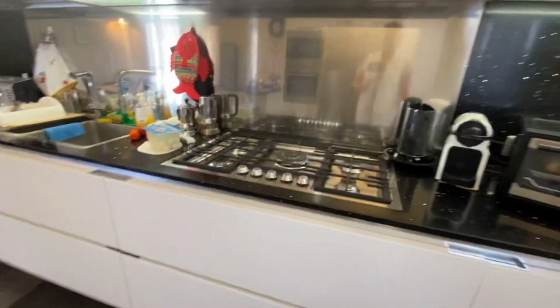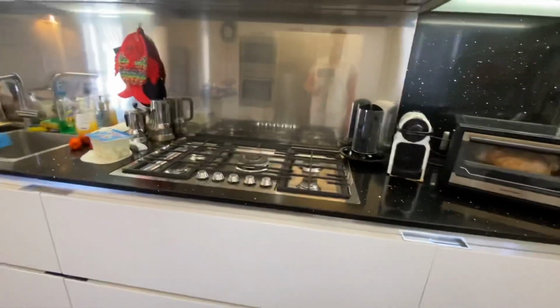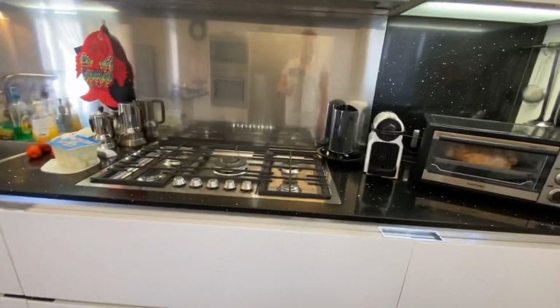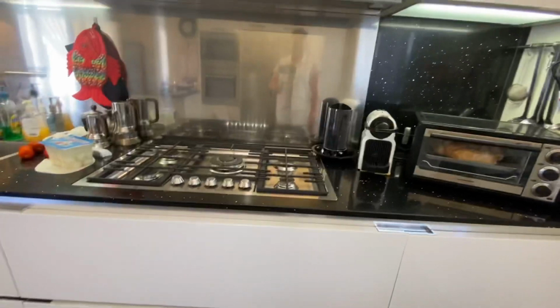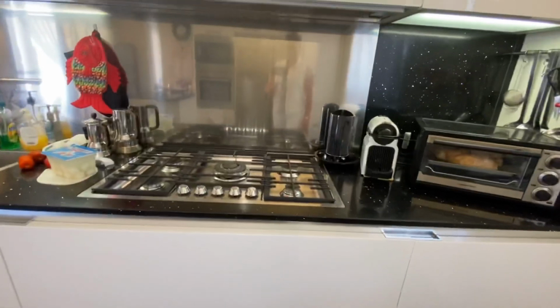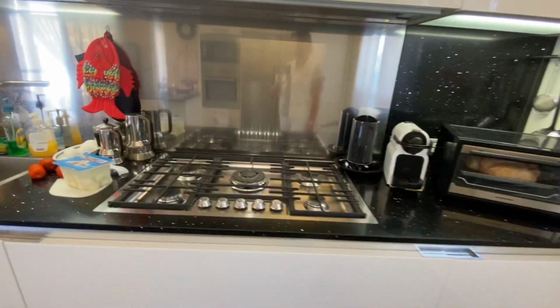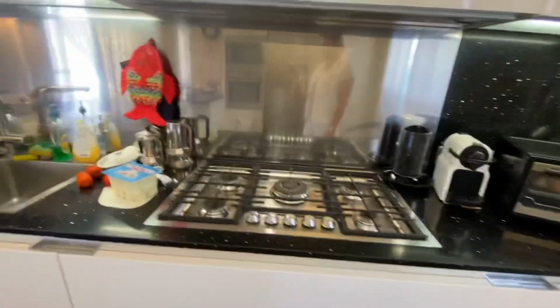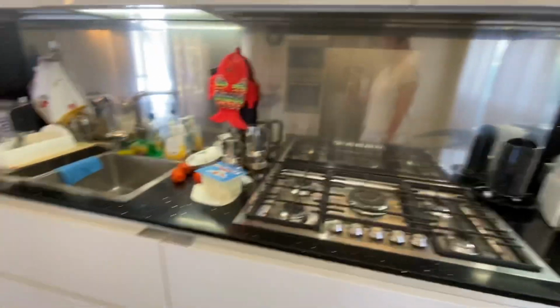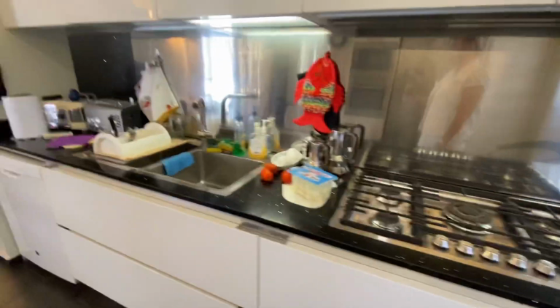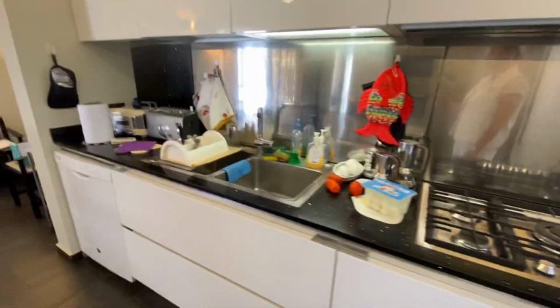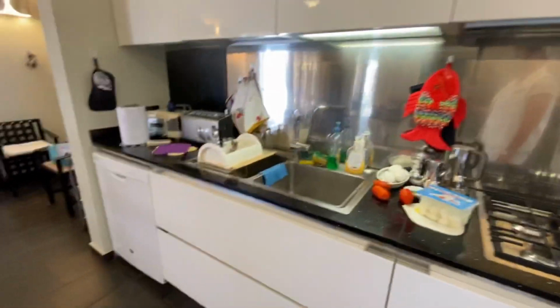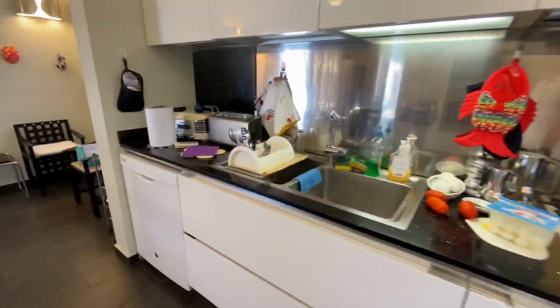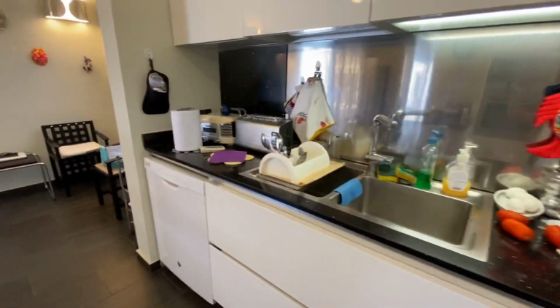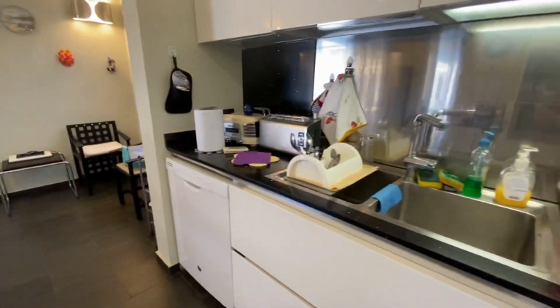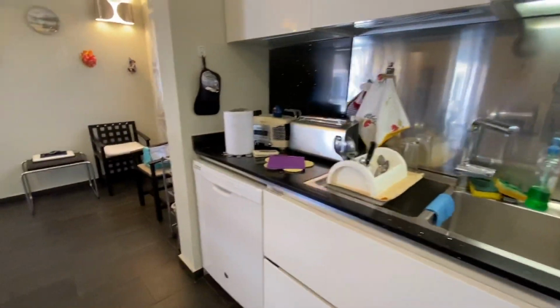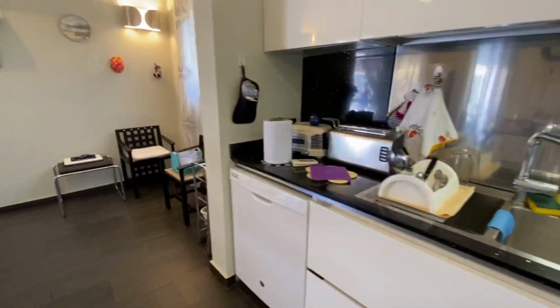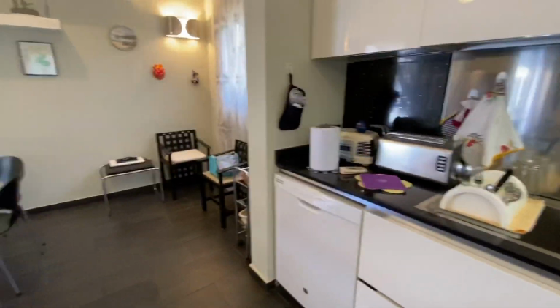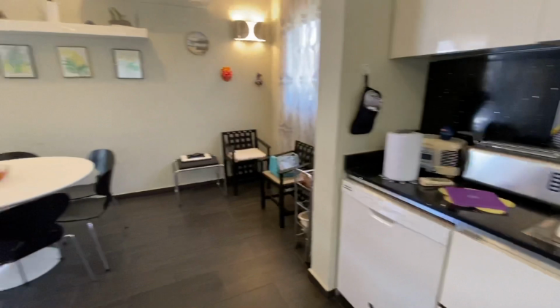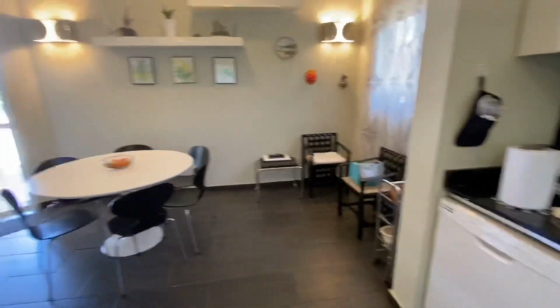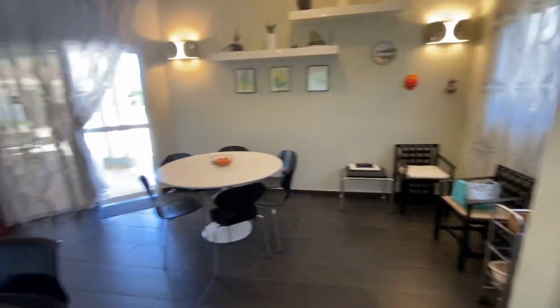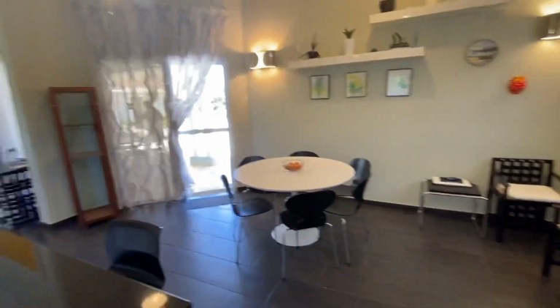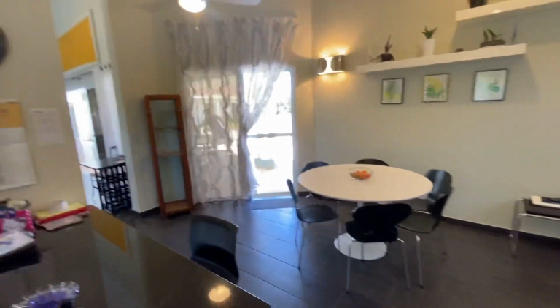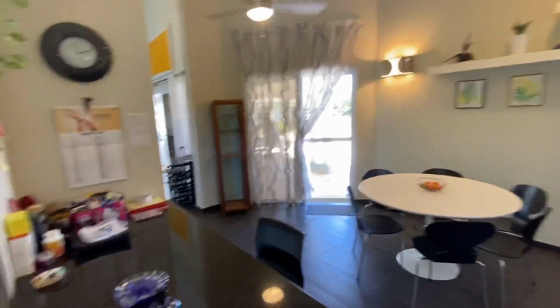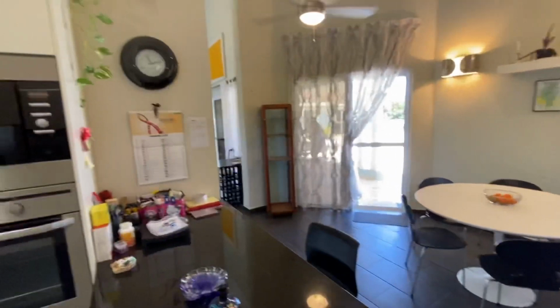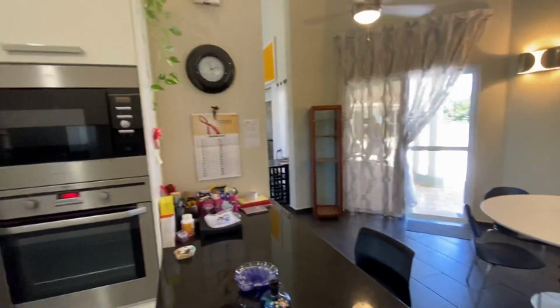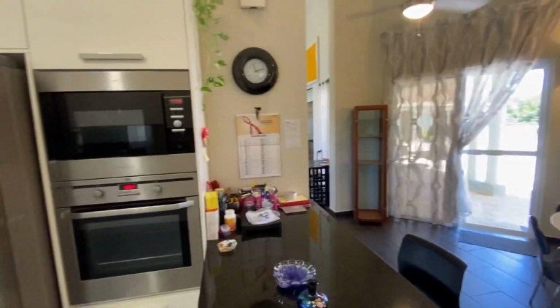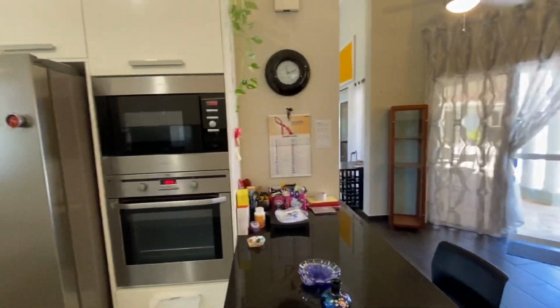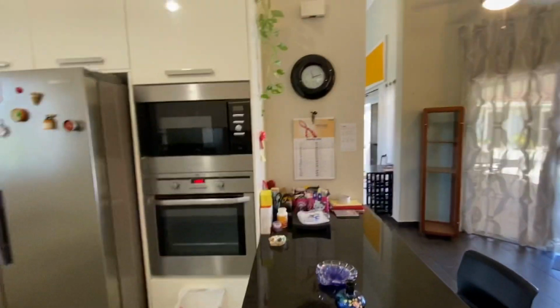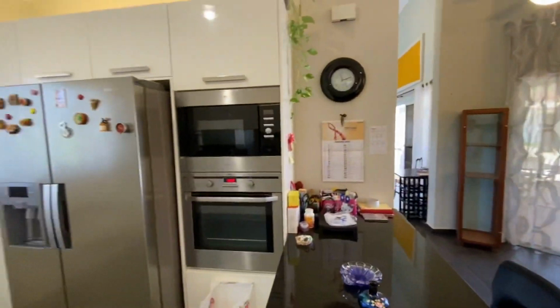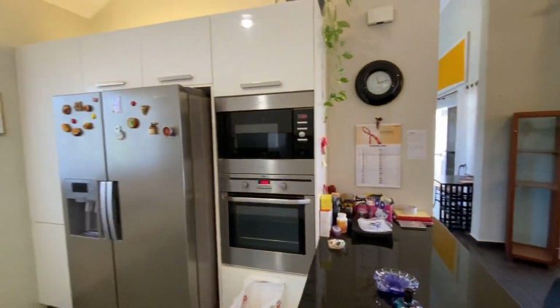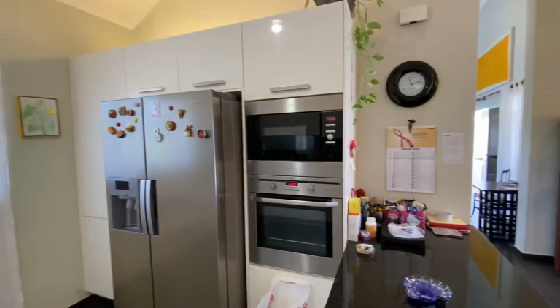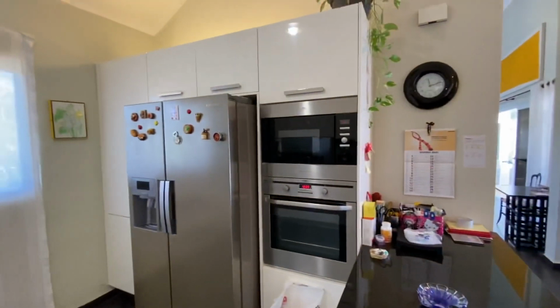There's a full stovetop, dishwasher, two ovens, and a full fridge.